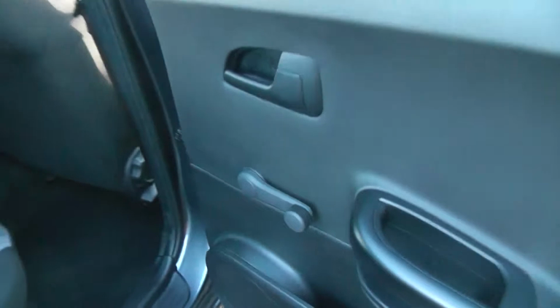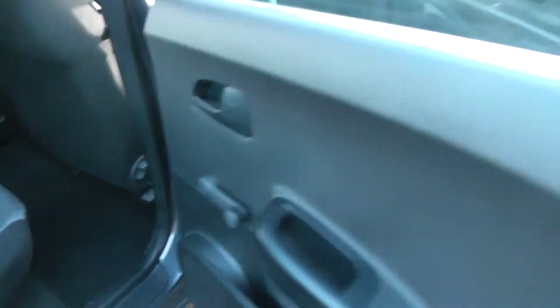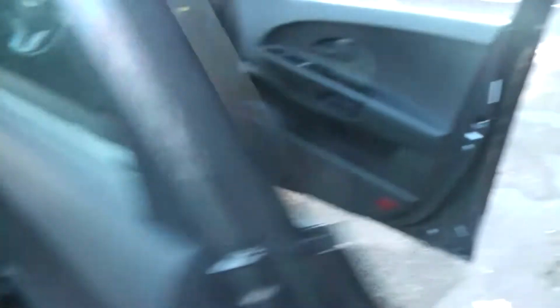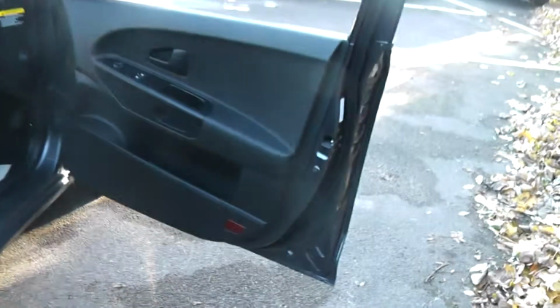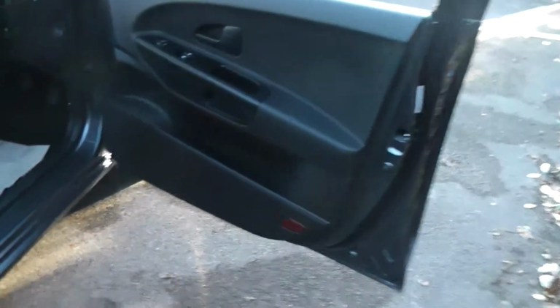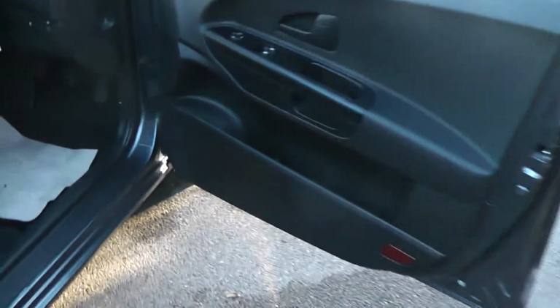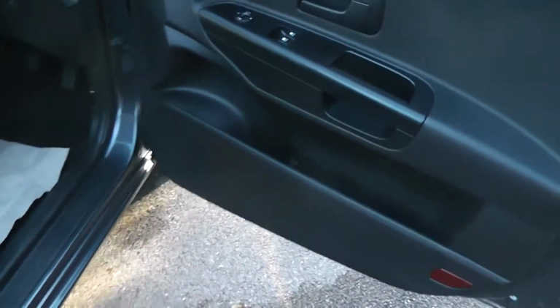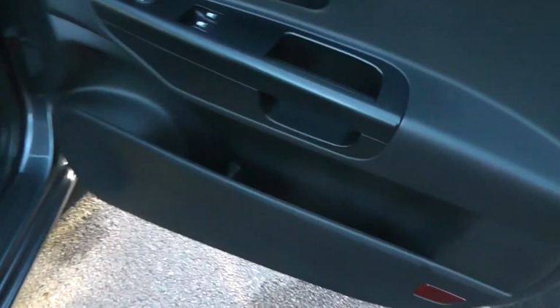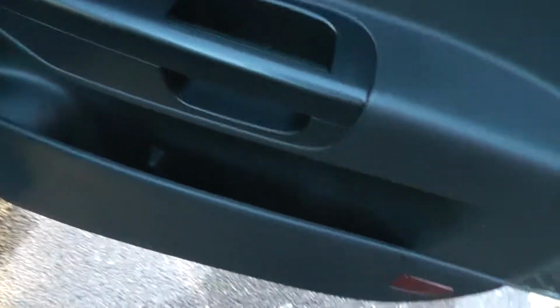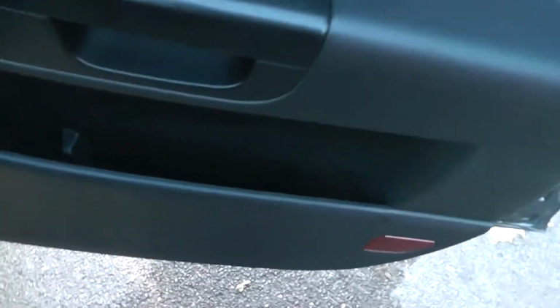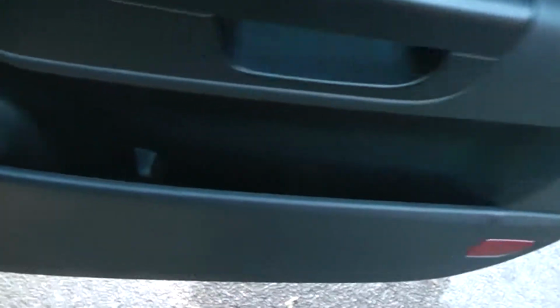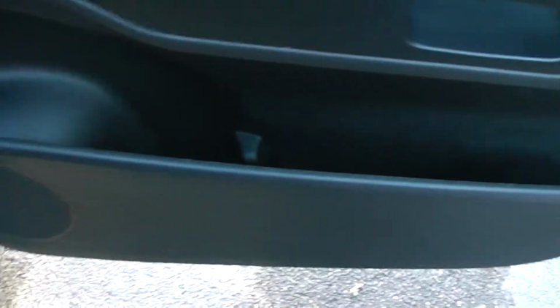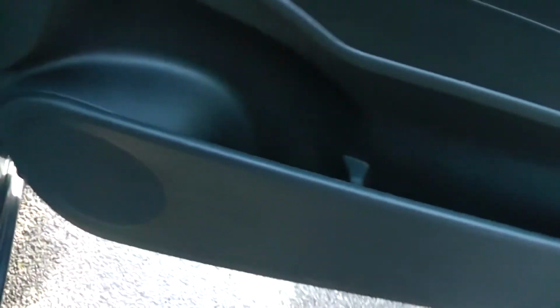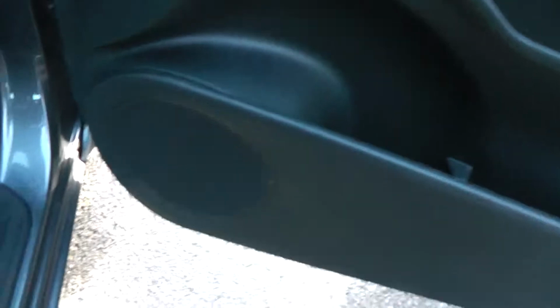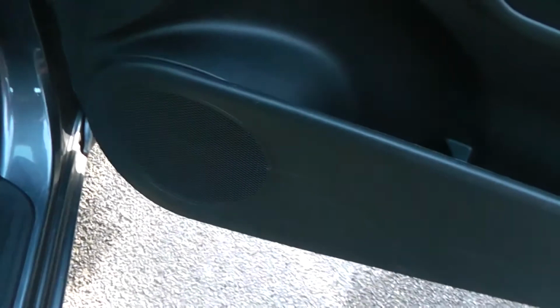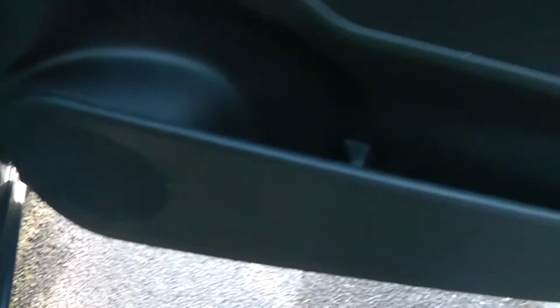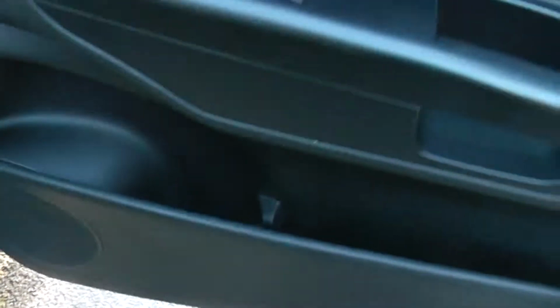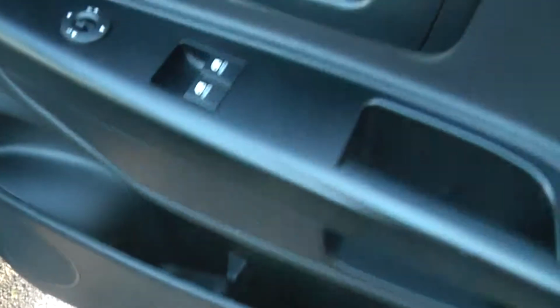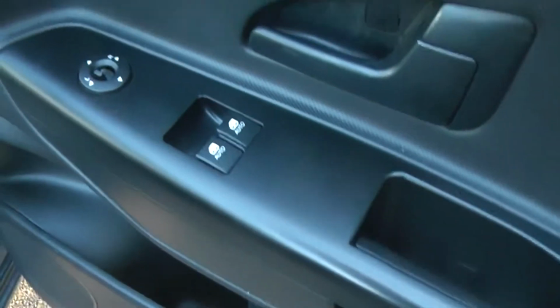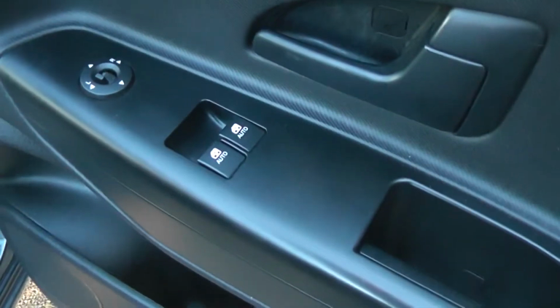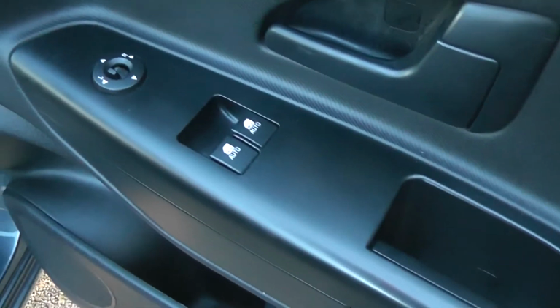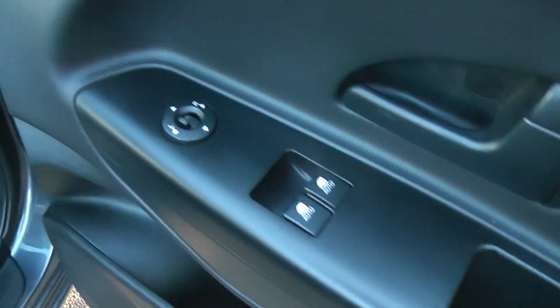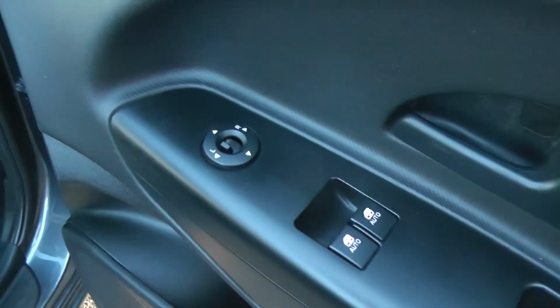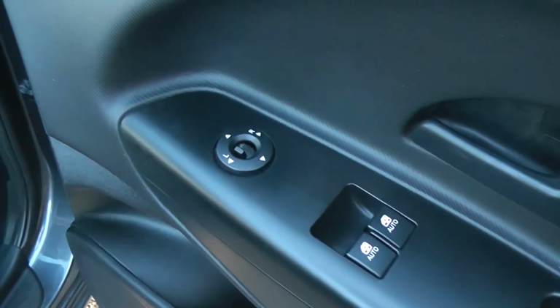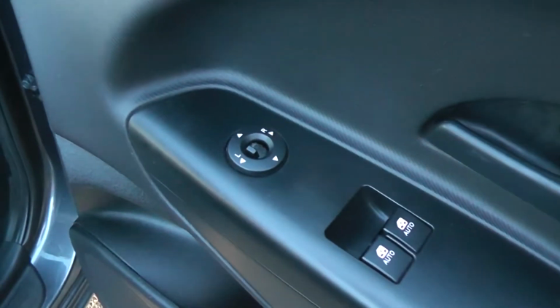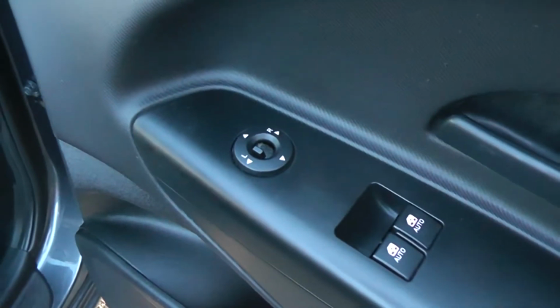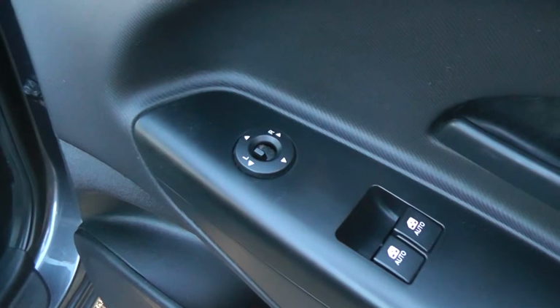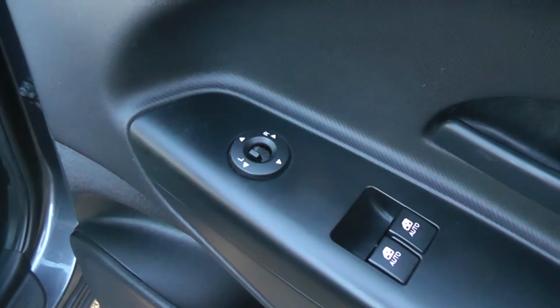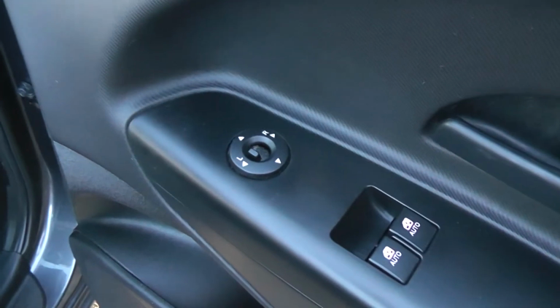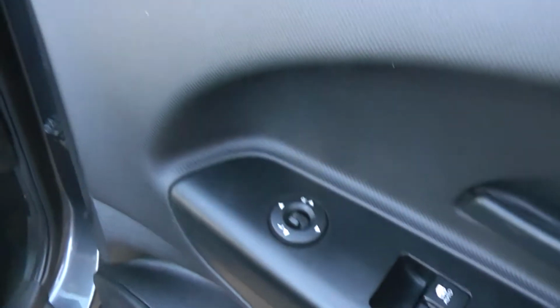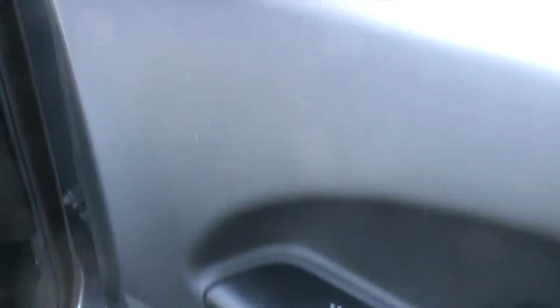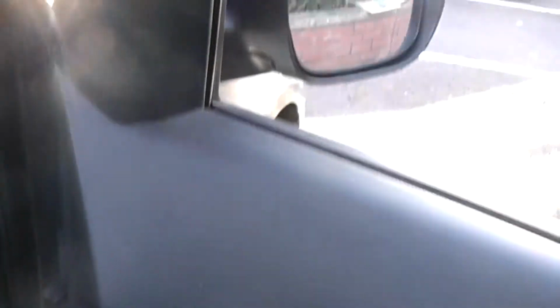Moving forward, the driver also has a storage area, front speakers, controls for the front electric windows, and also the control for the fully adjustable electric door mirrors.